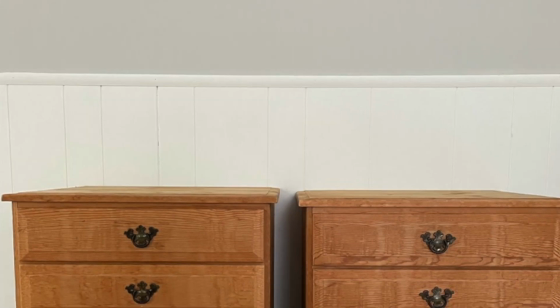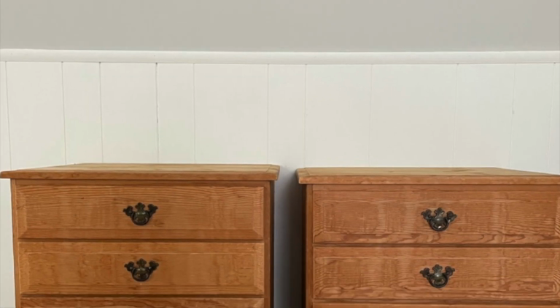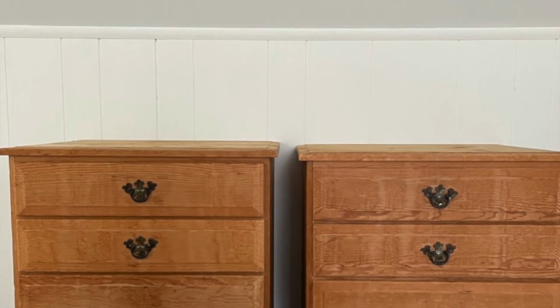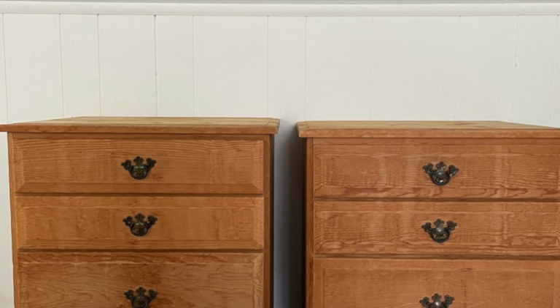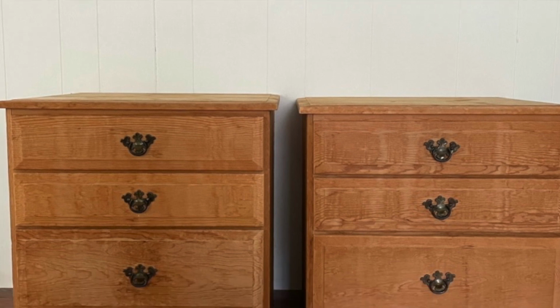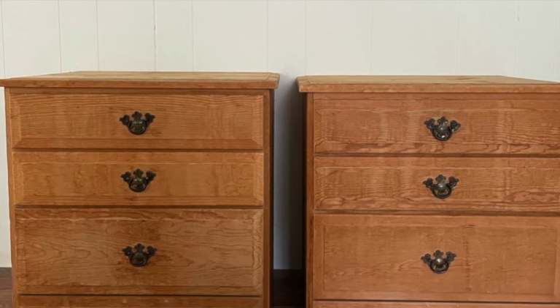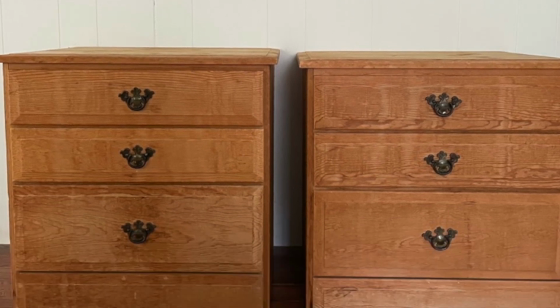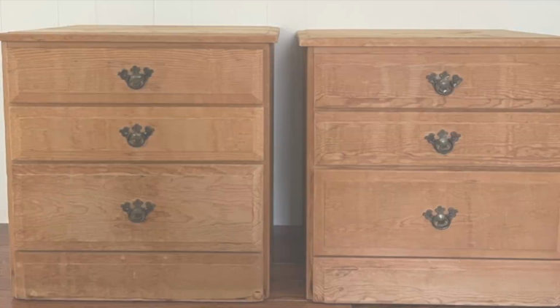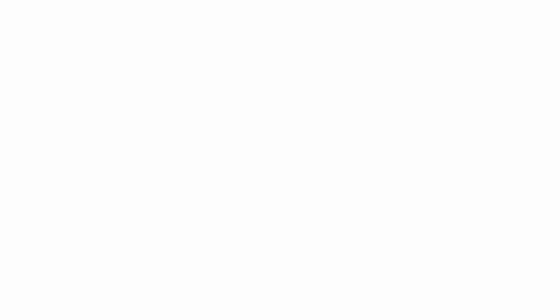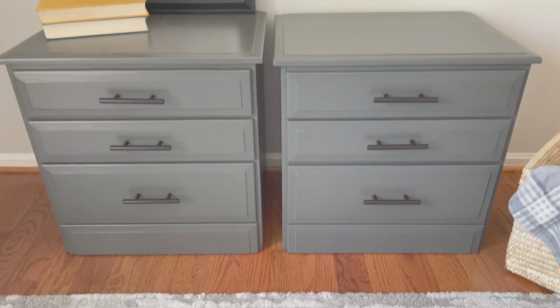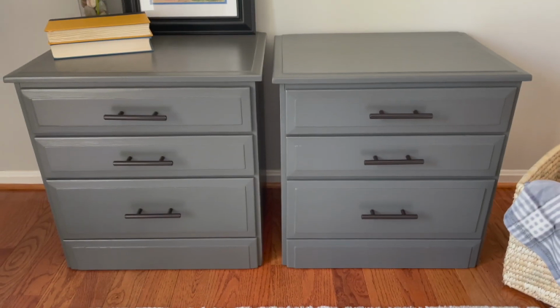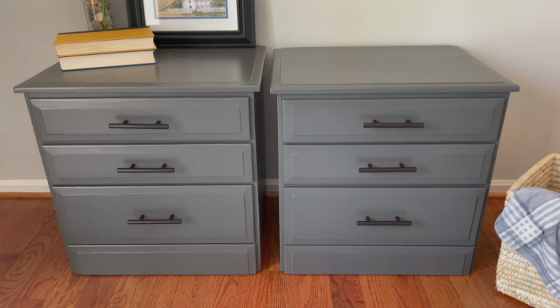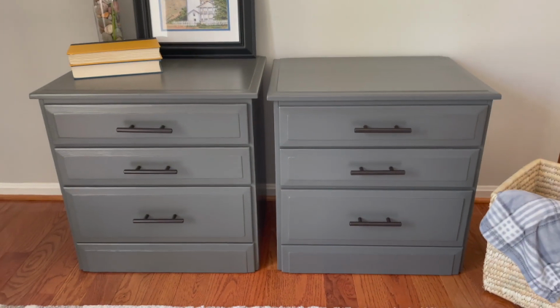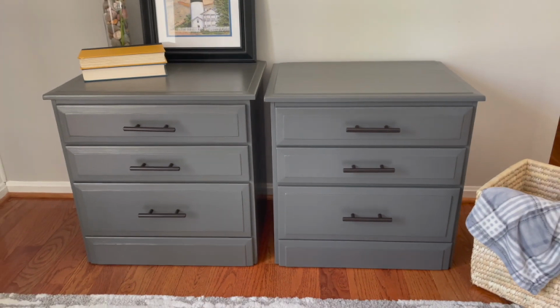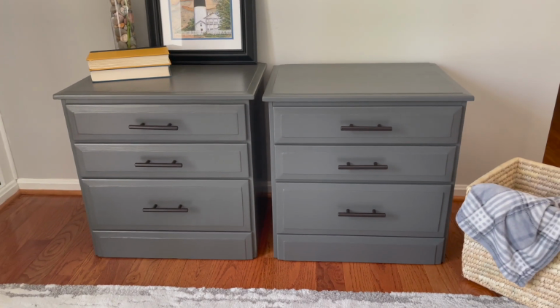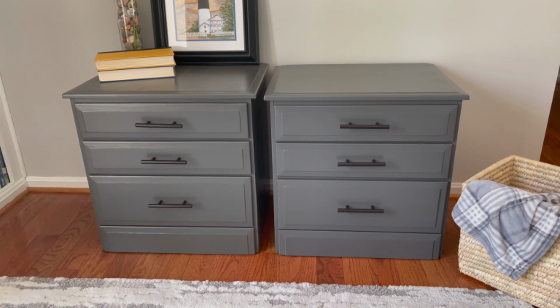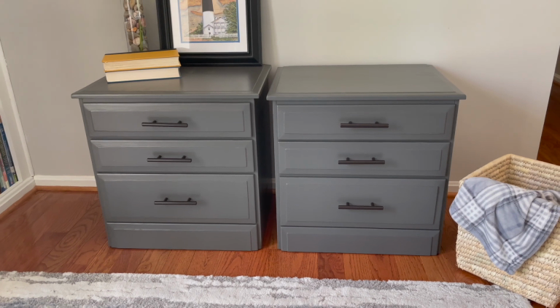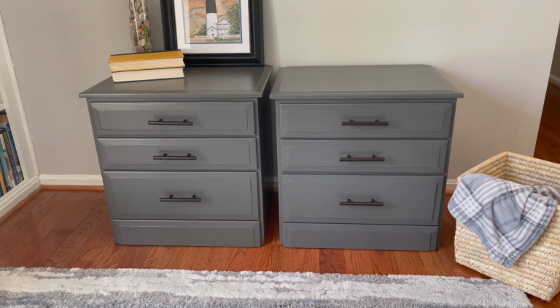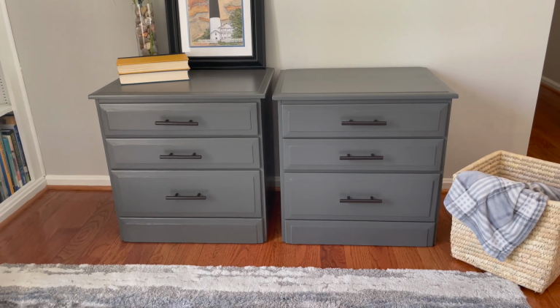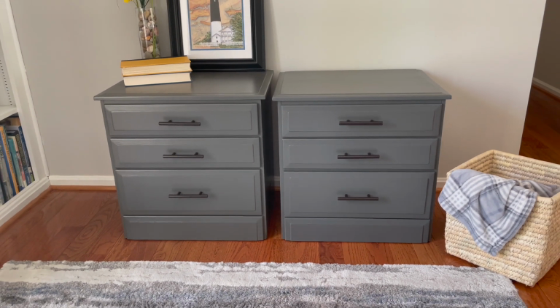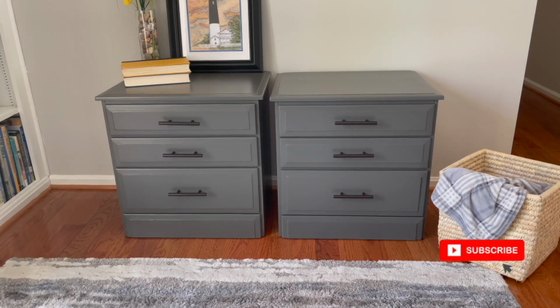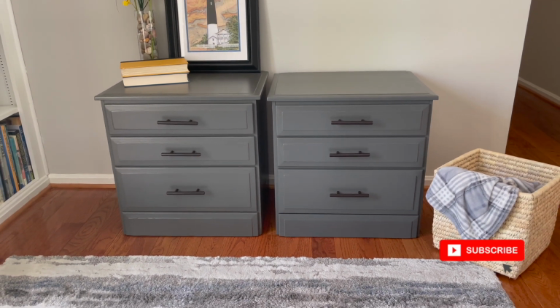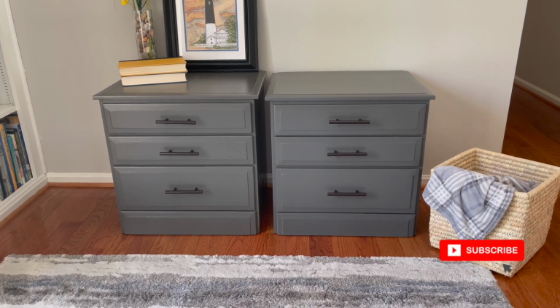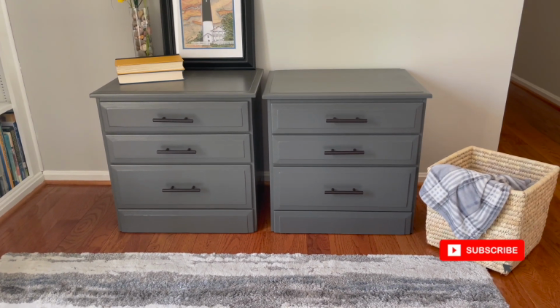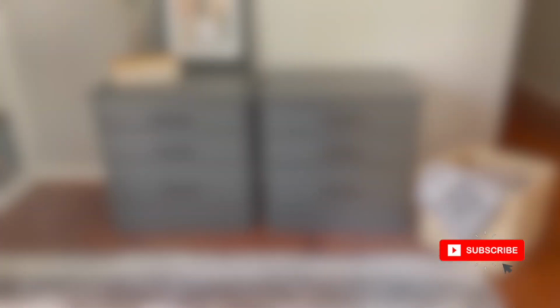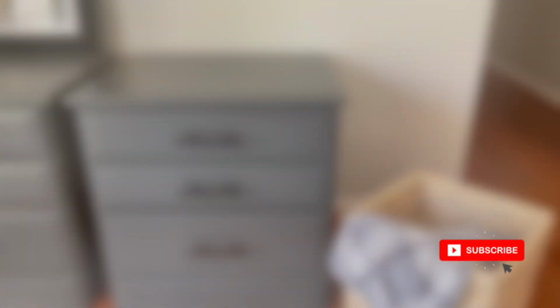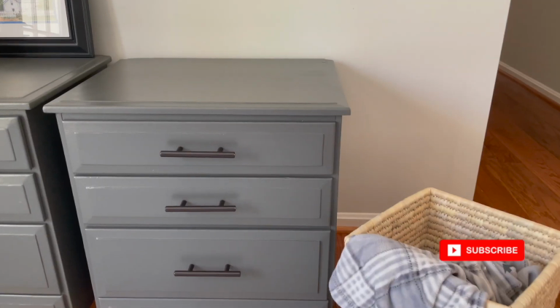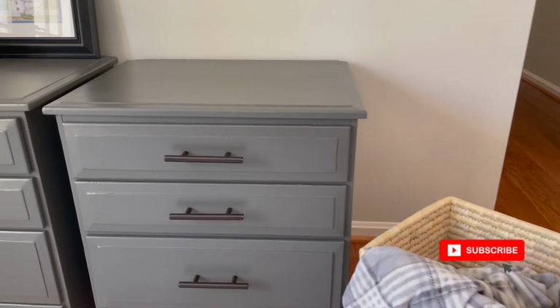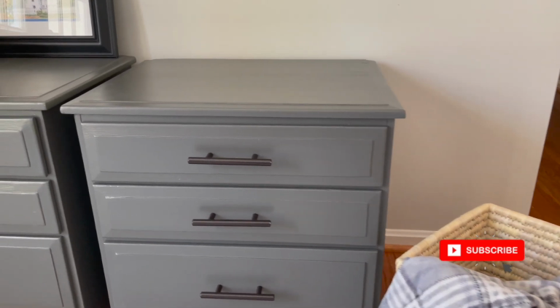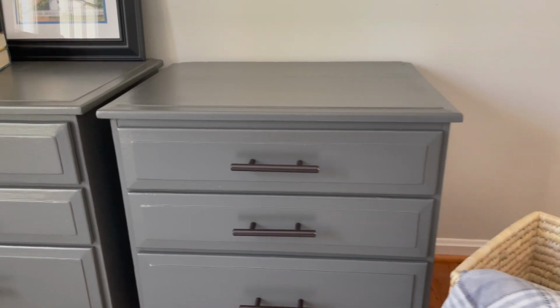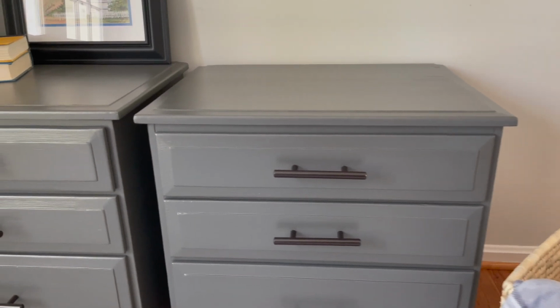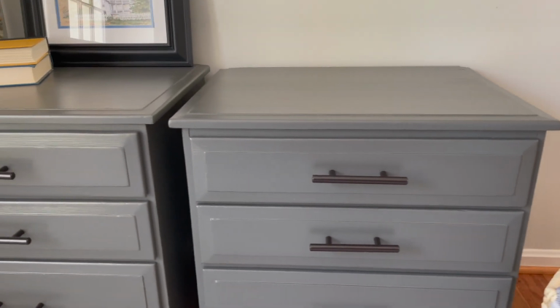You won't believe what these little tables look like now. They turned out so luxe and expensive looking. I love the modern, sleek look.